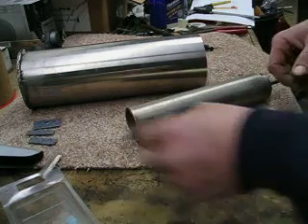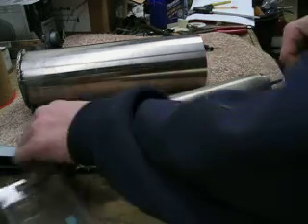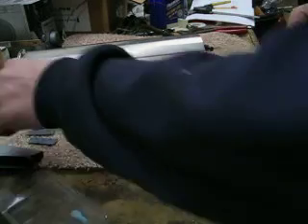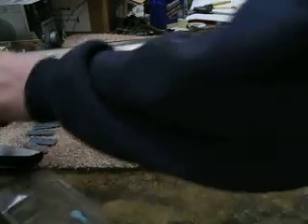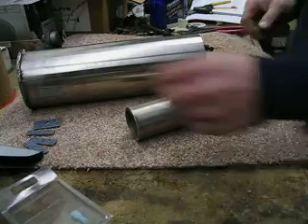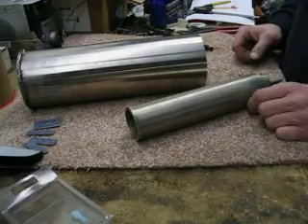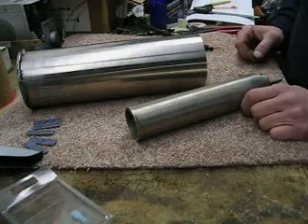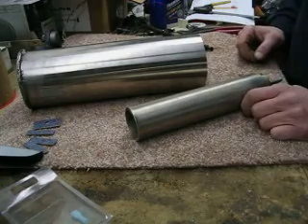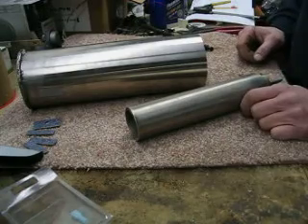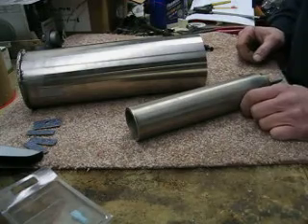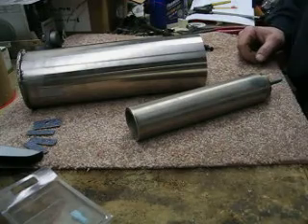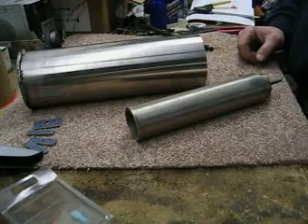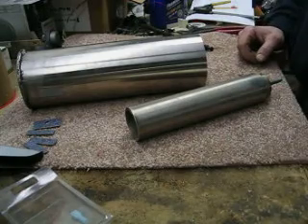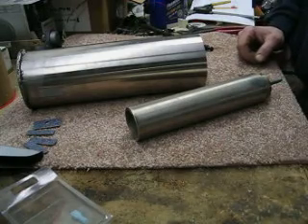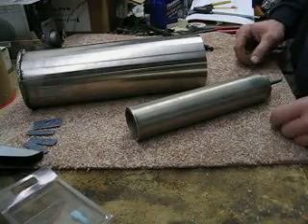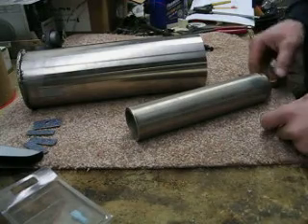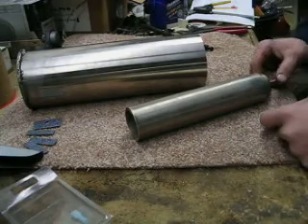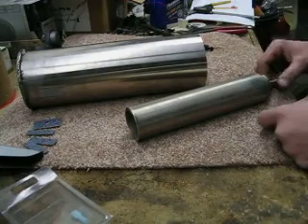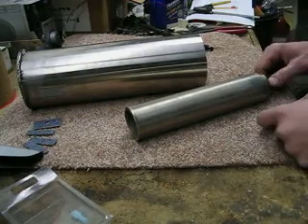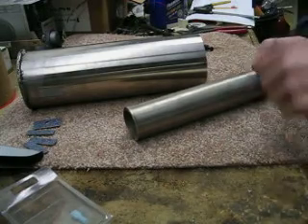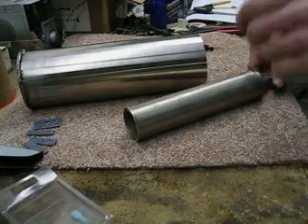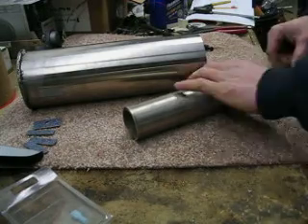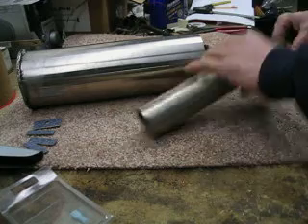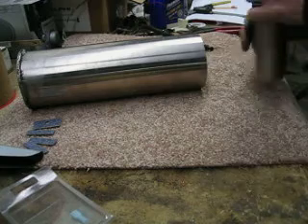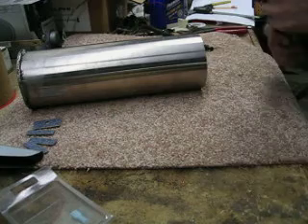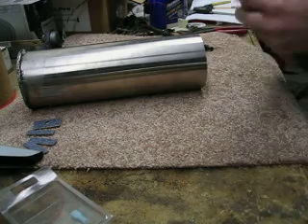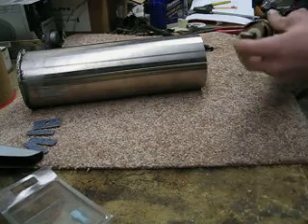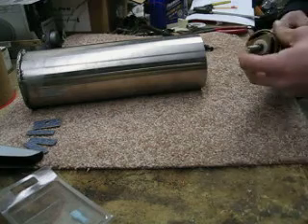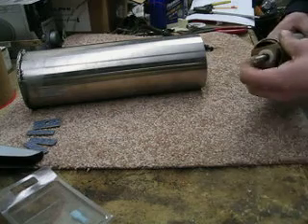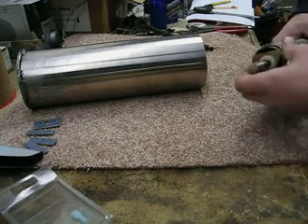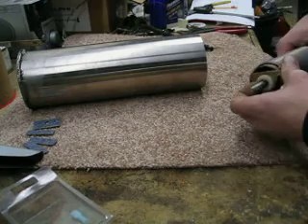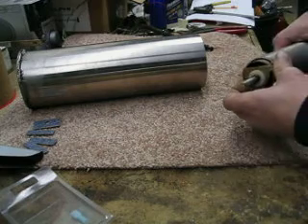Cut them up into even strips, and I did get a chance to put it together. I wanted to show you how I got the bottom bolt to seal.